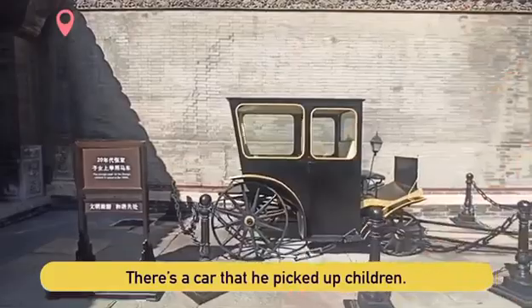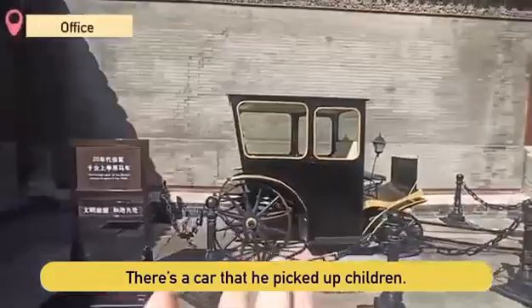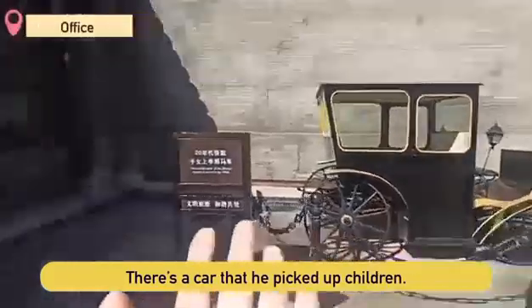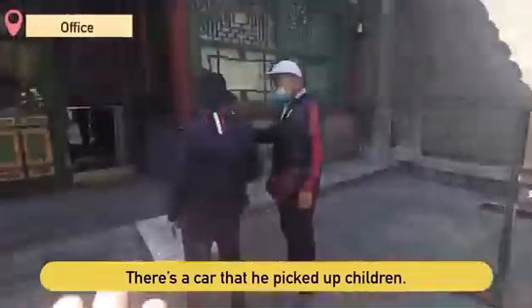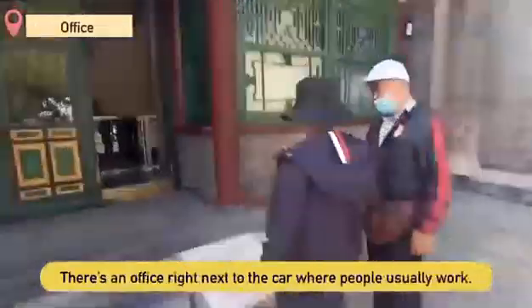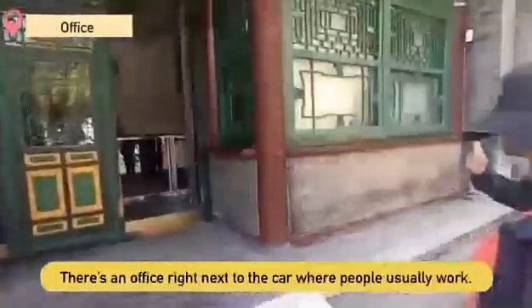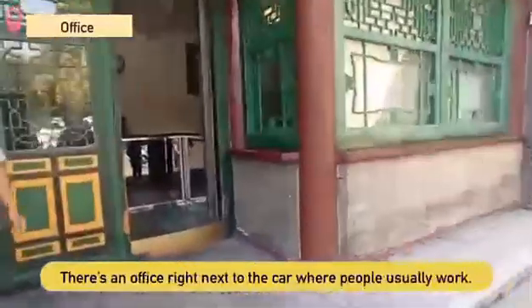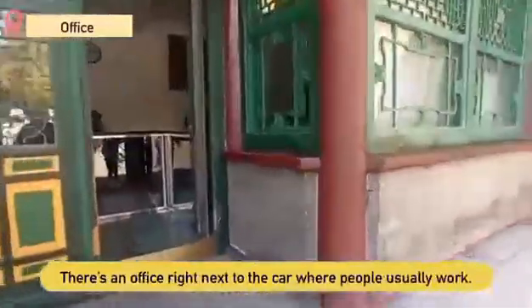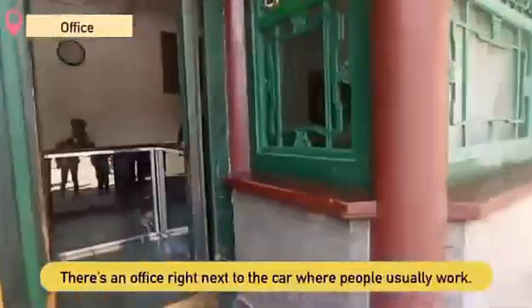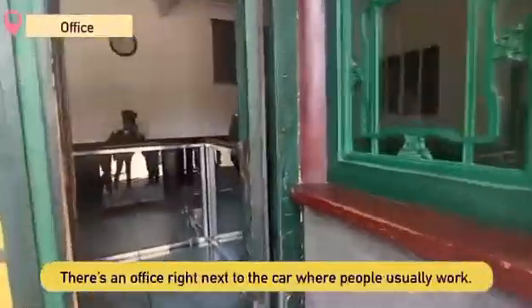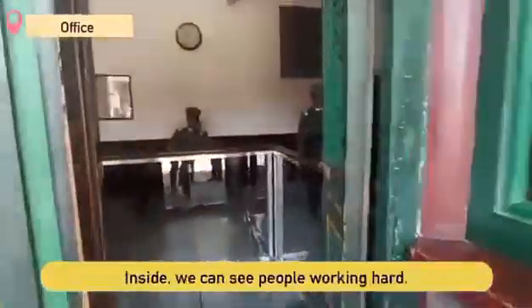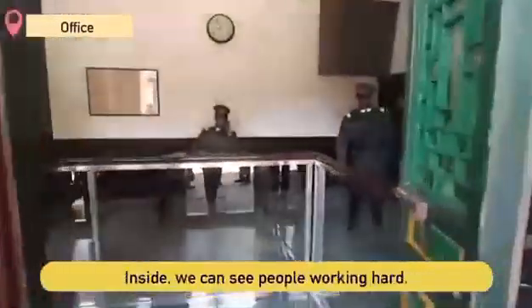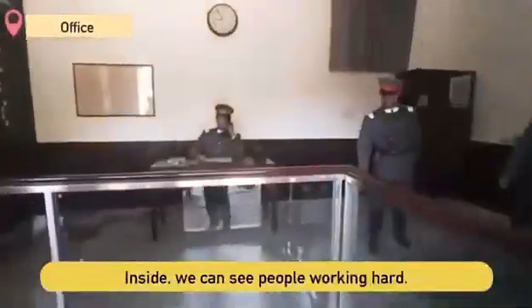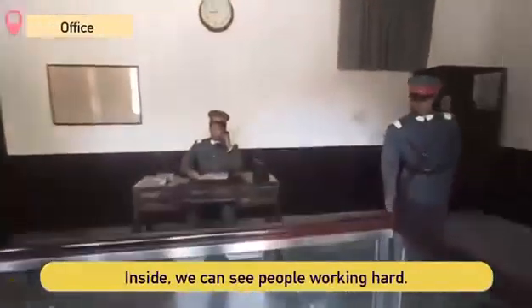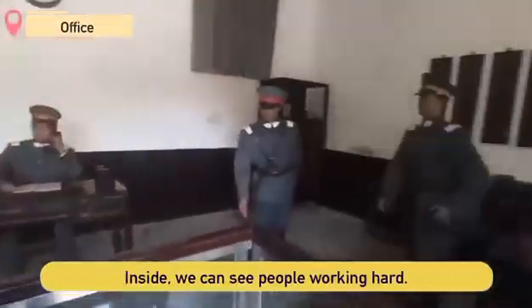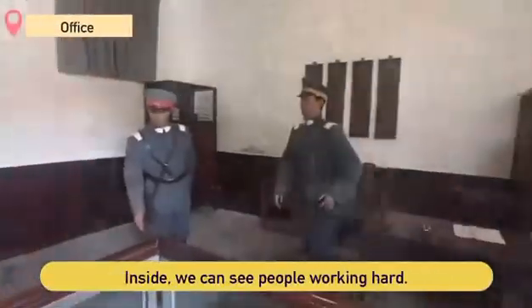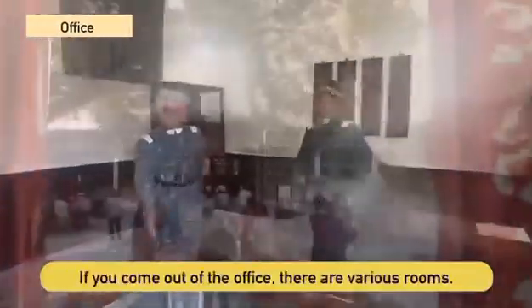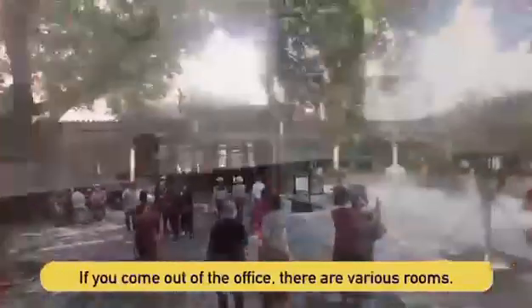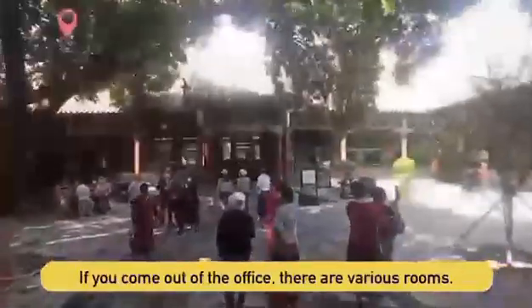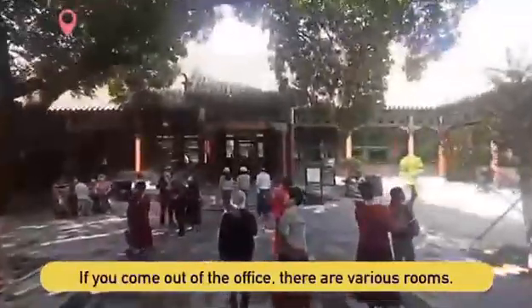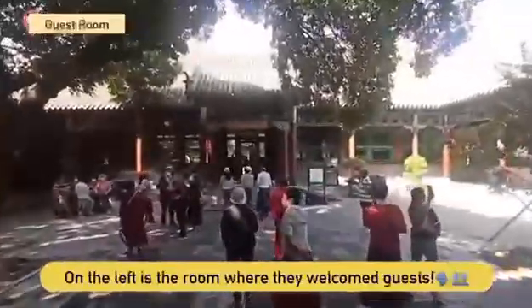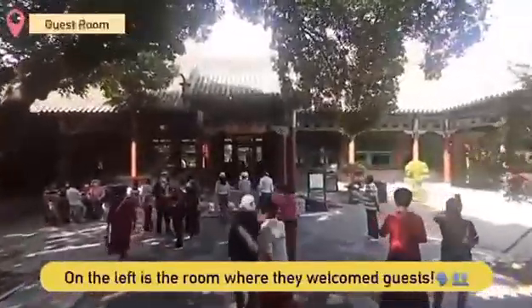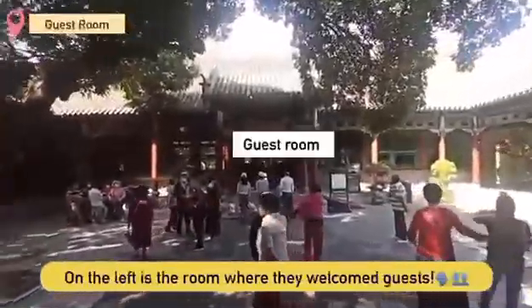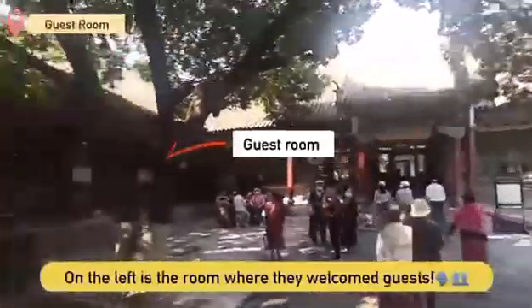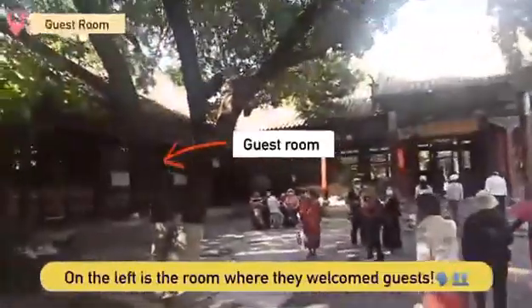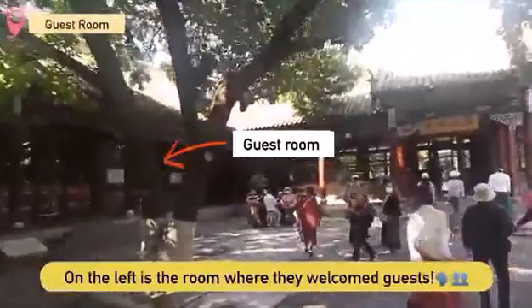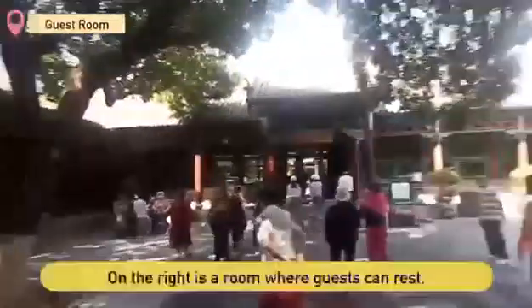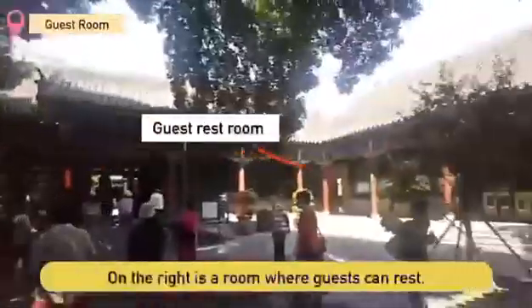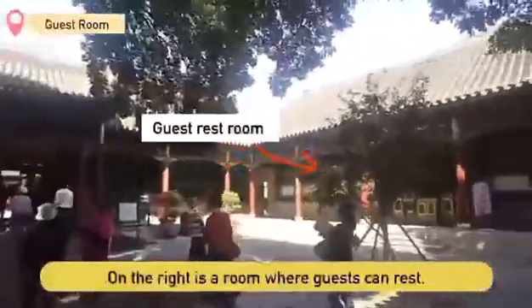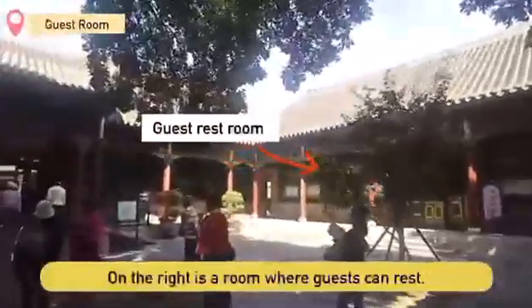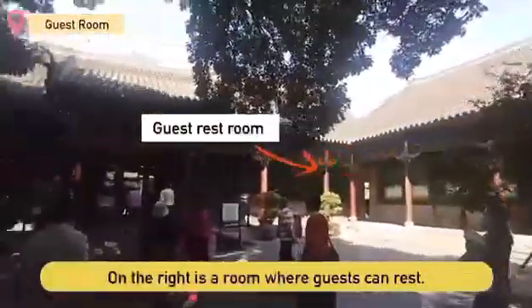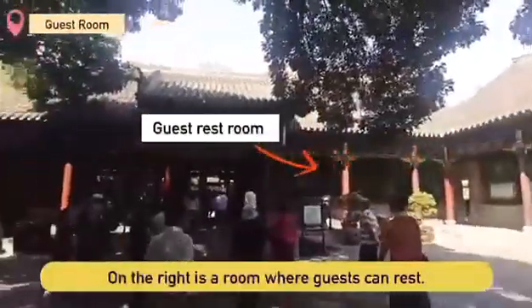Here is a car that they use to pick up children. There is an office right next to the car. Inside, we can see people working. If you come up, there are various rooms. On the left is the room where they welcome guests, and on the right is a room where guests can rest.